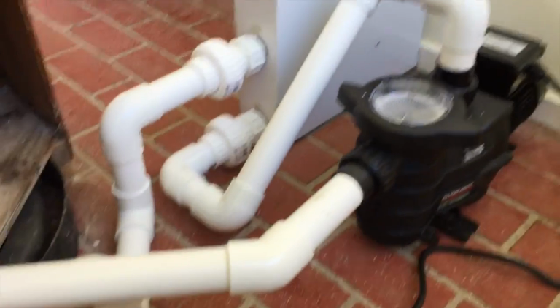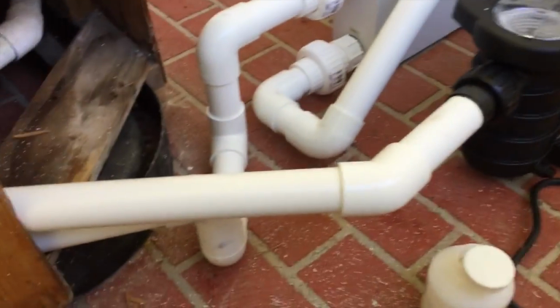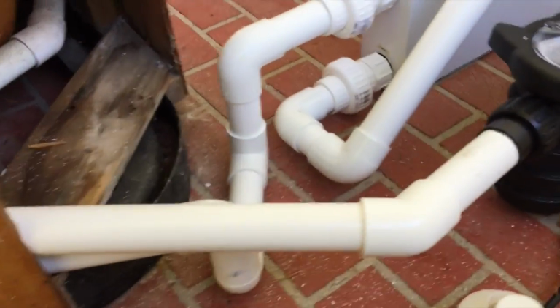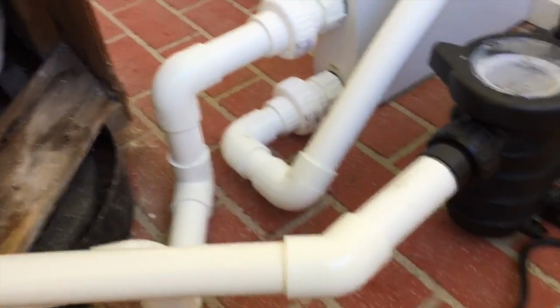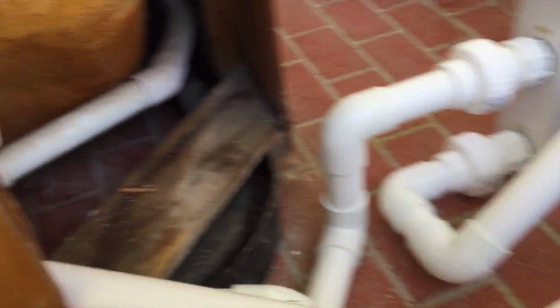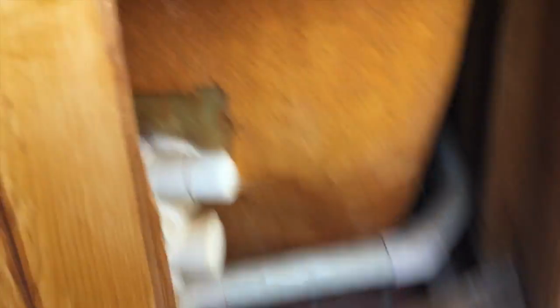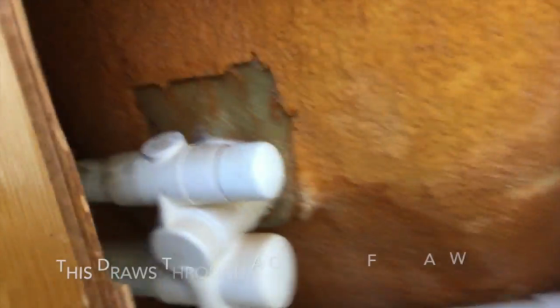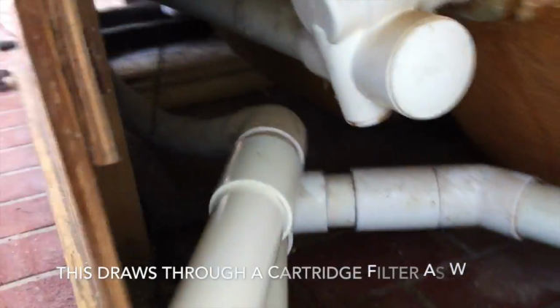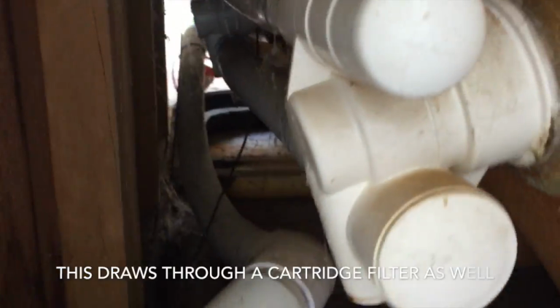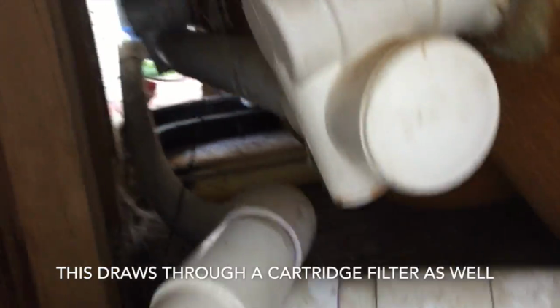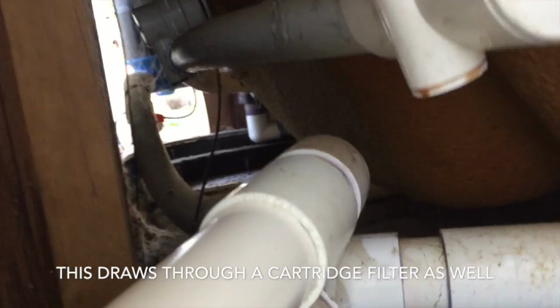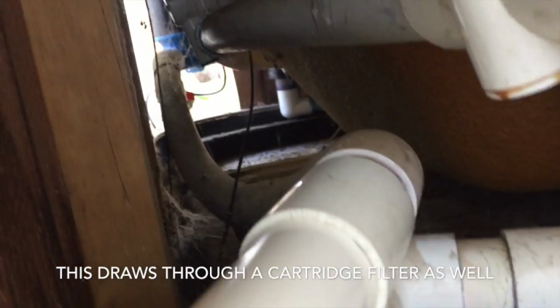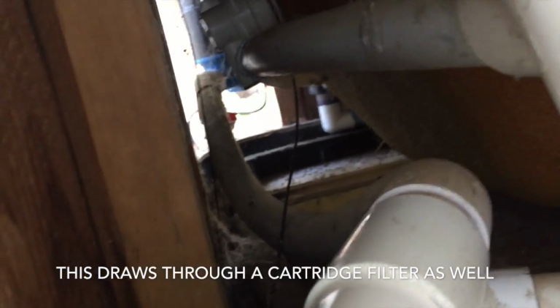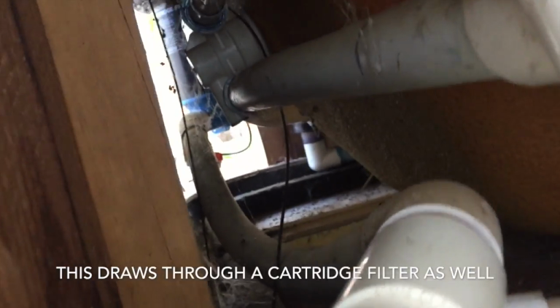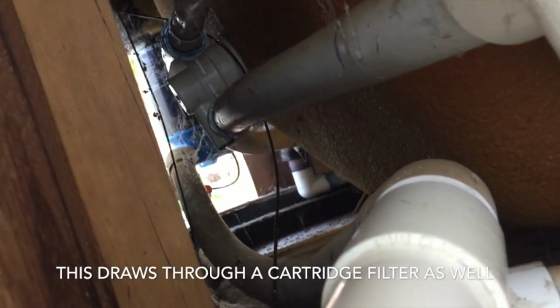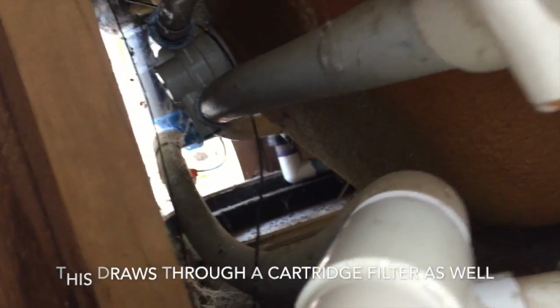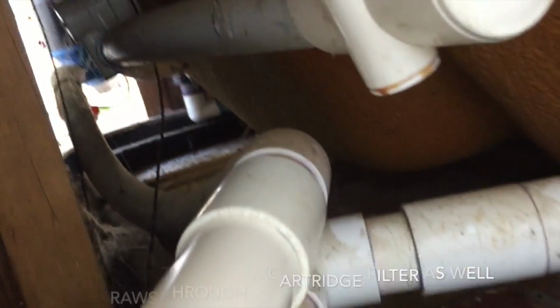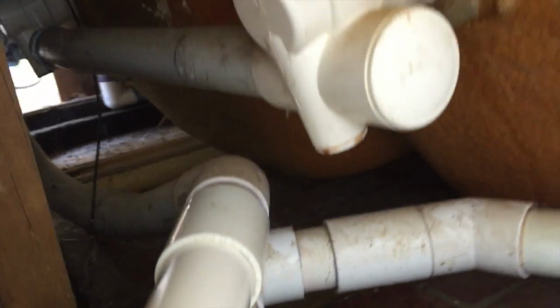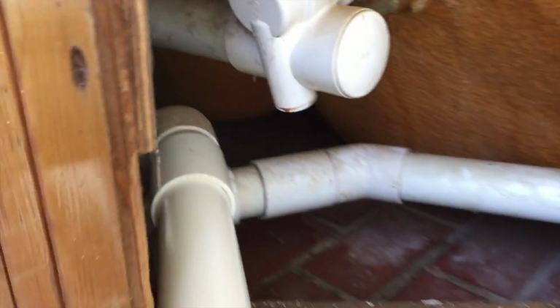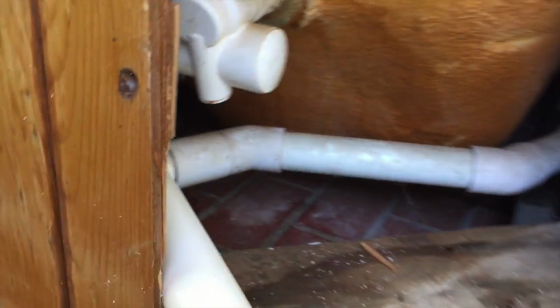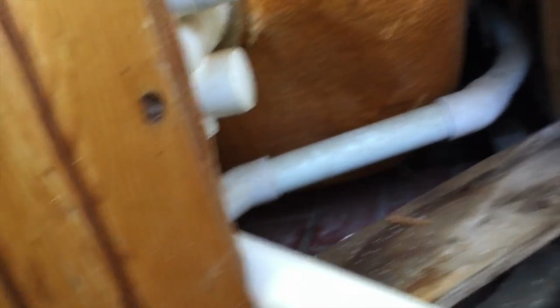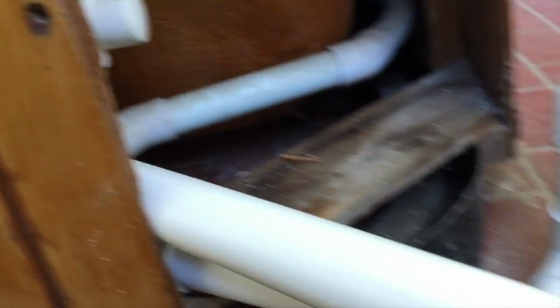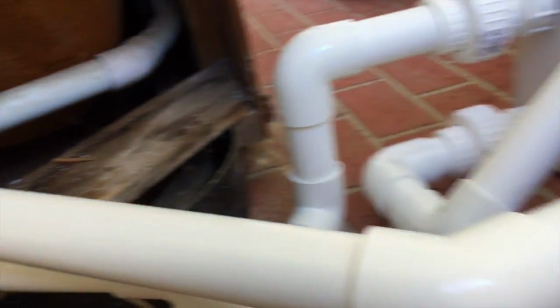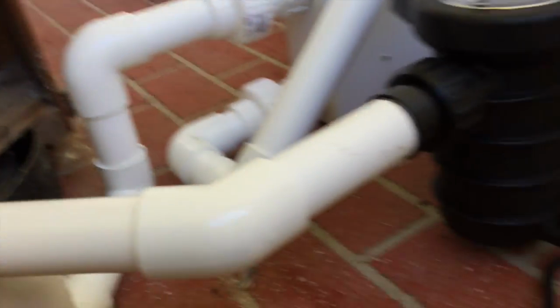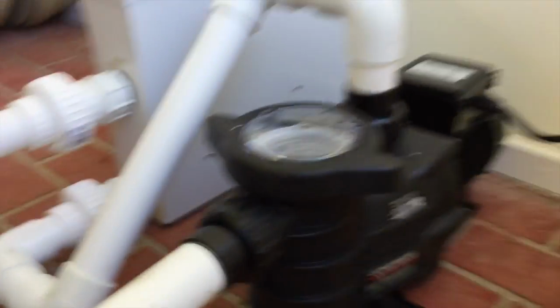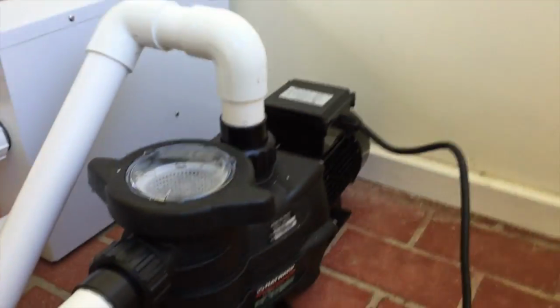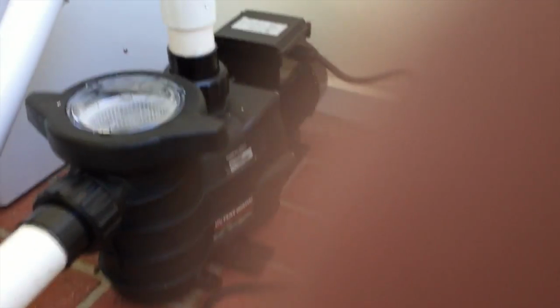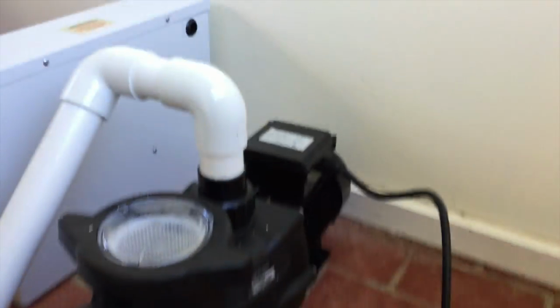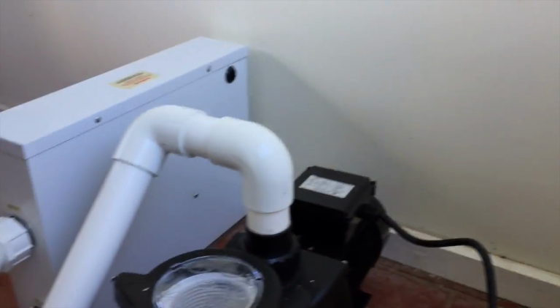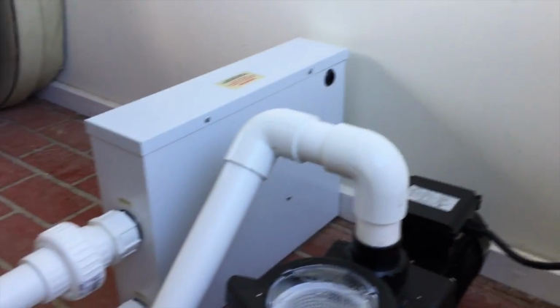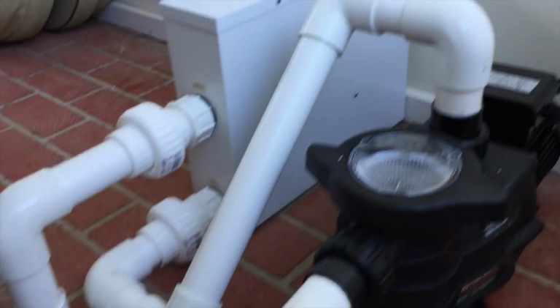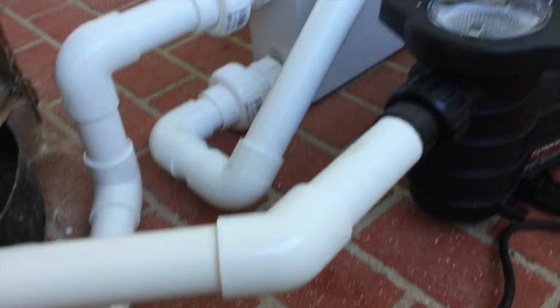So there you go, that's the pump and the suction. It goes in there, along to a skimmer box on the other side. So that's the suction for the pump — runs out and into the pump, then out of the pump.